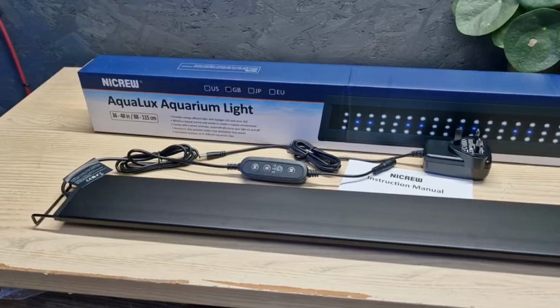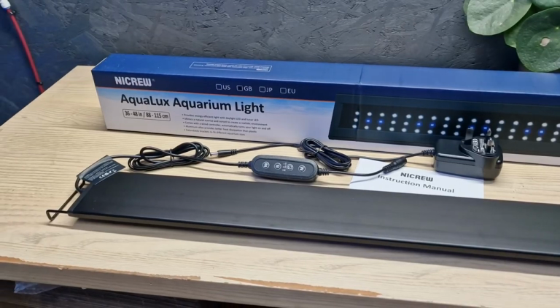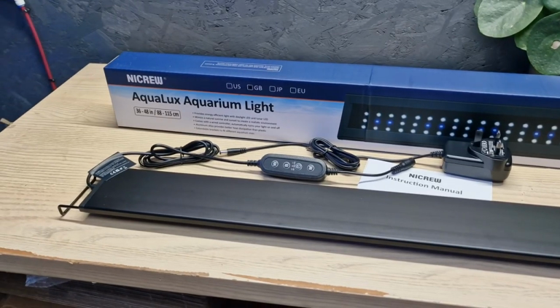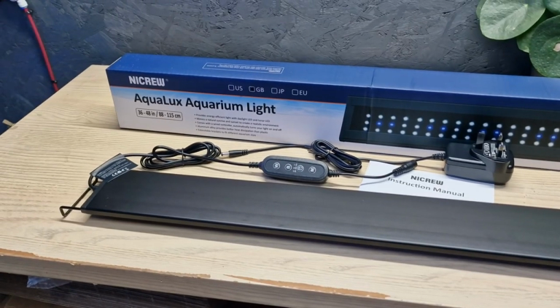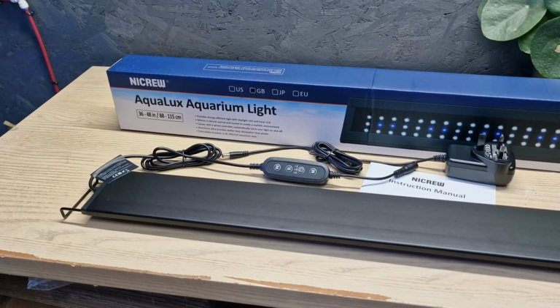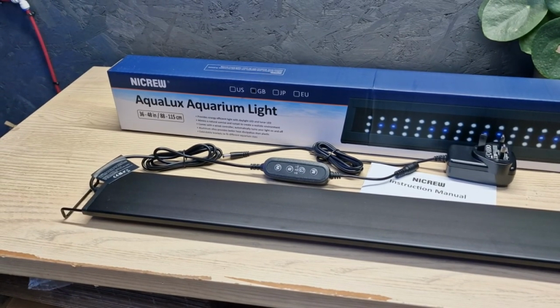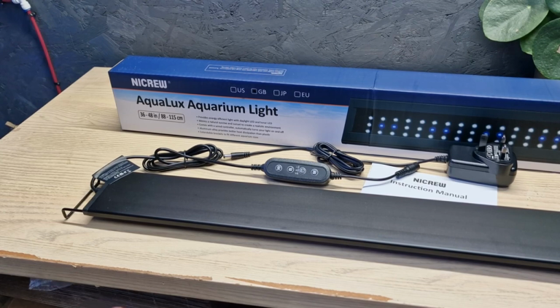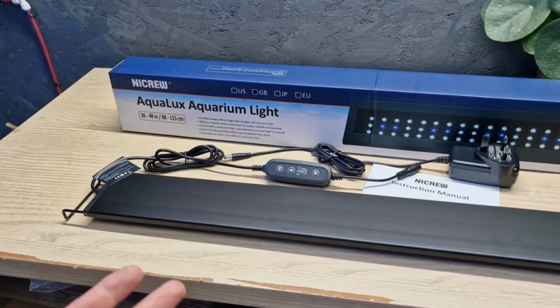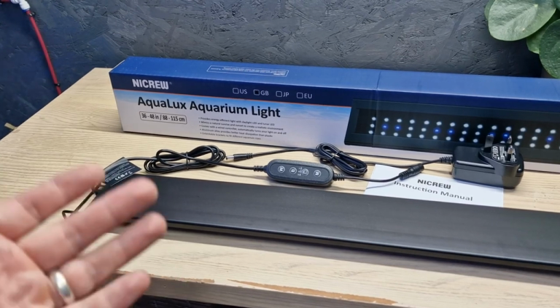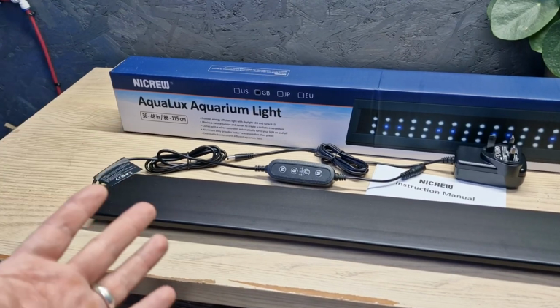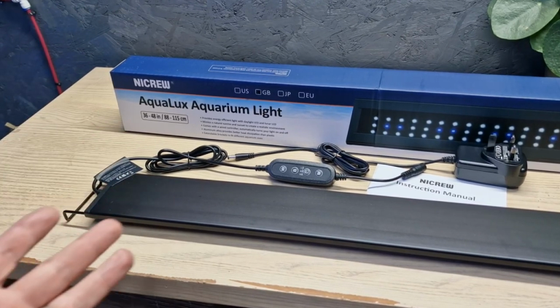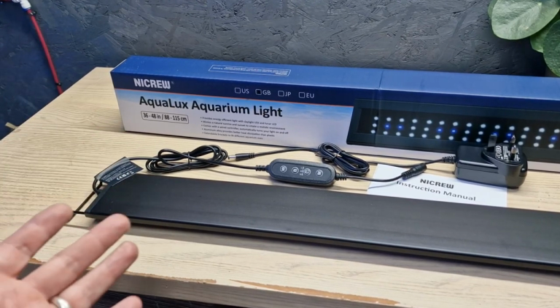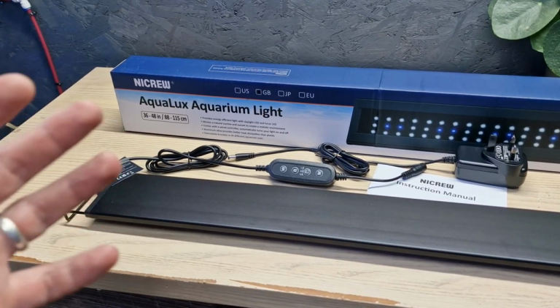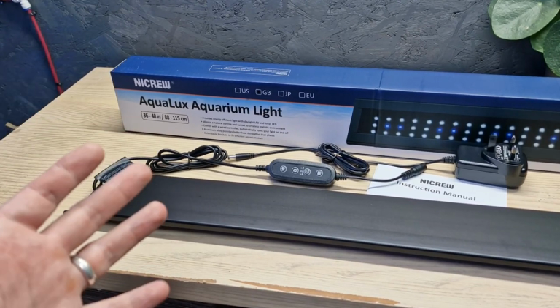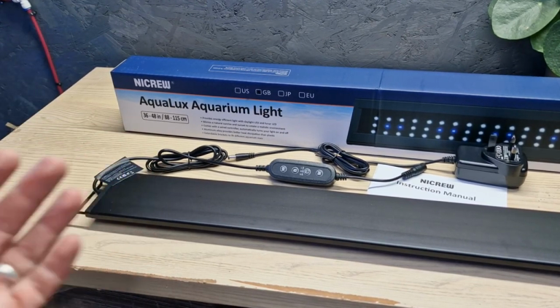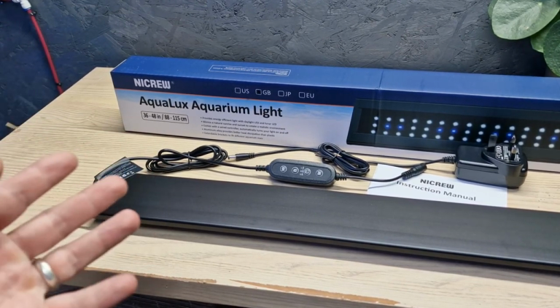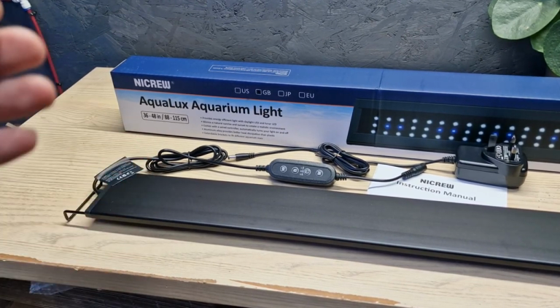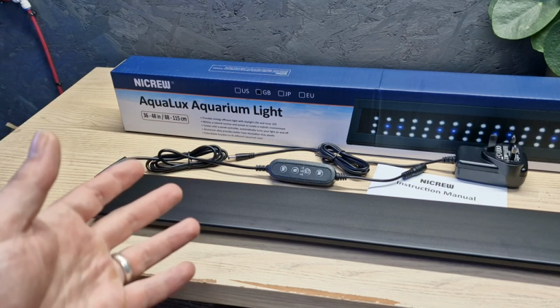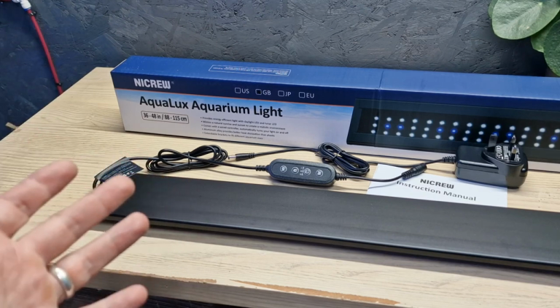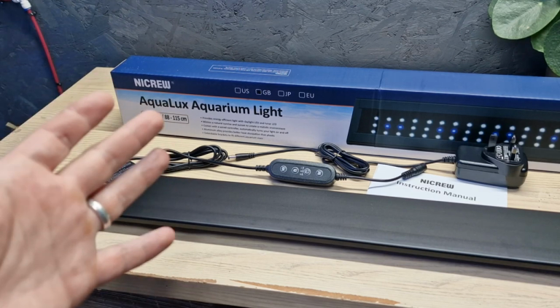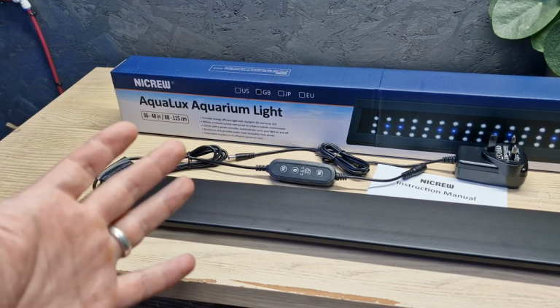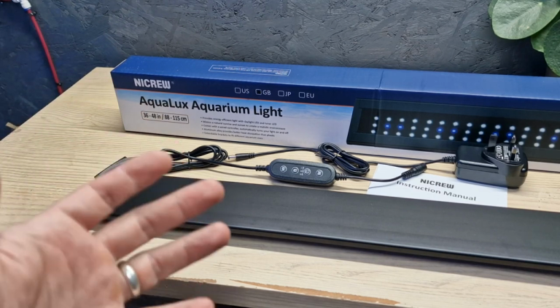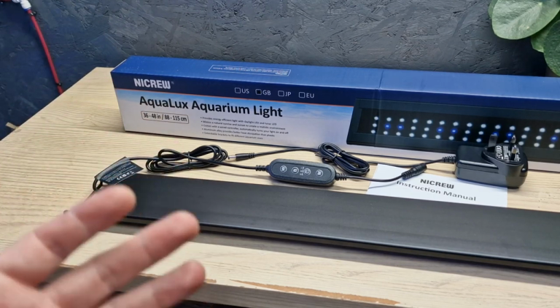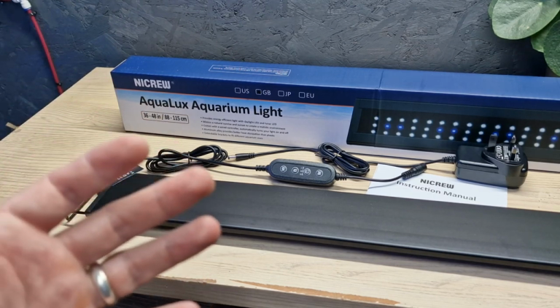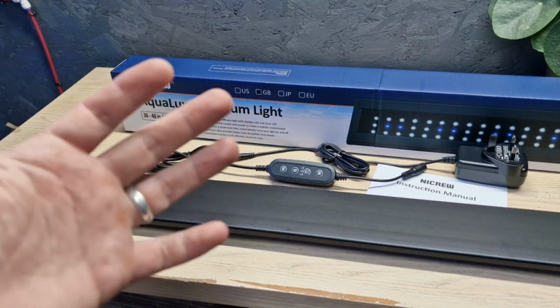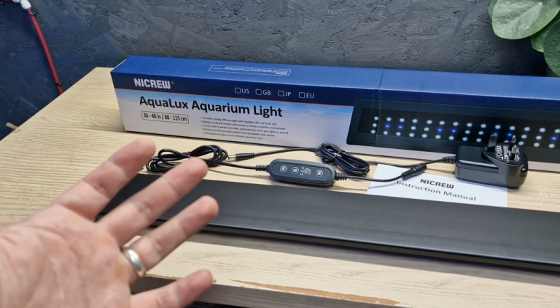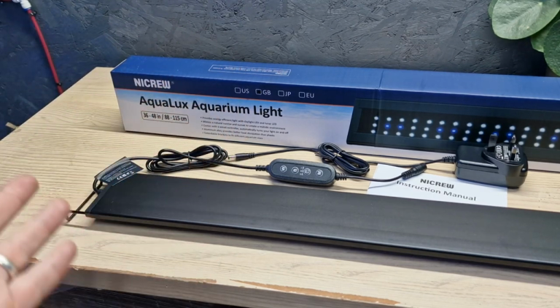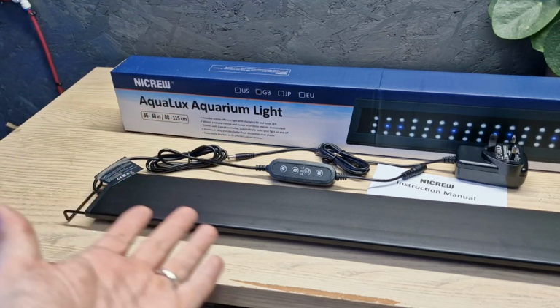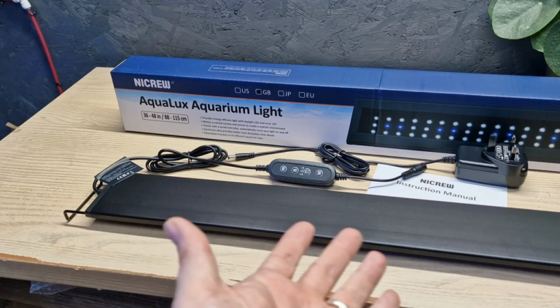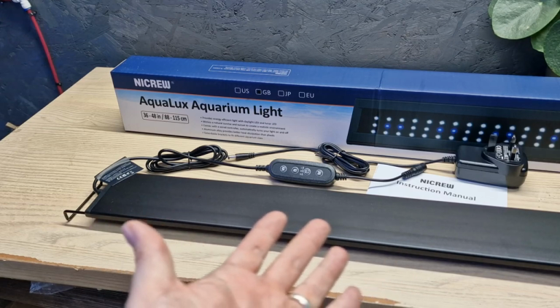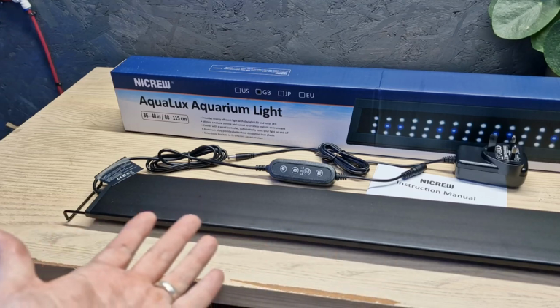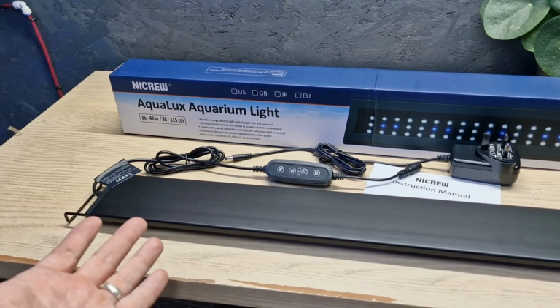This is the brand new light from Nightcrew — it's the Aqualux. Now, I've been waiting for this to come out. I didn't know it was coming out, but I assumed at some point there would be a new release because they've already got quite a few lights. So I was waiting for this to arrive and here it is.